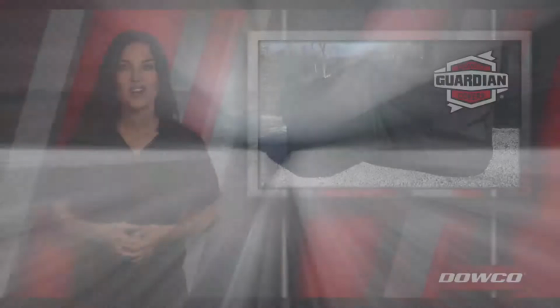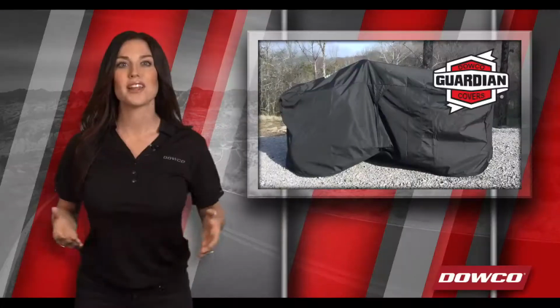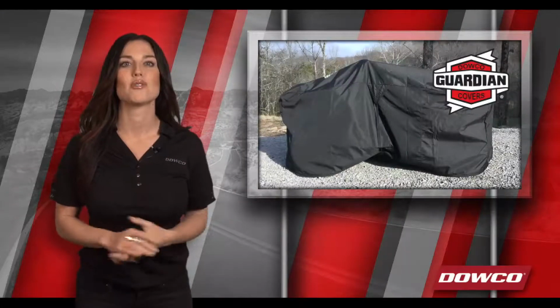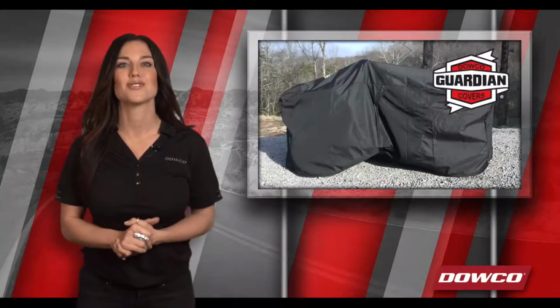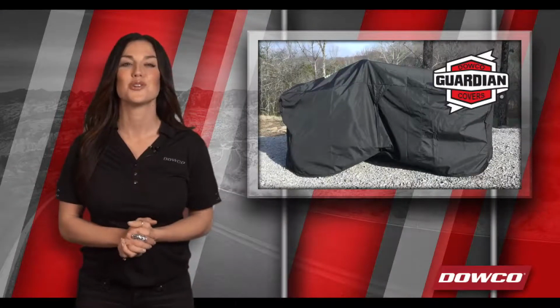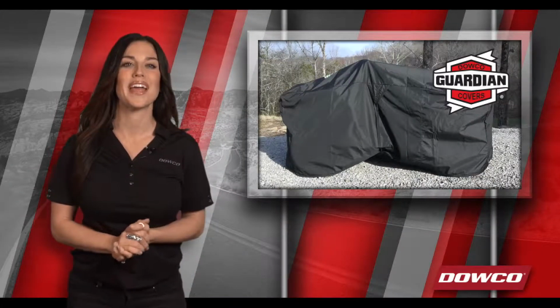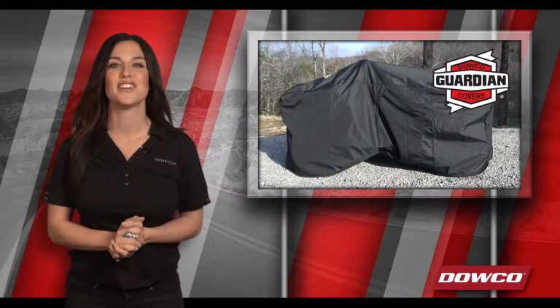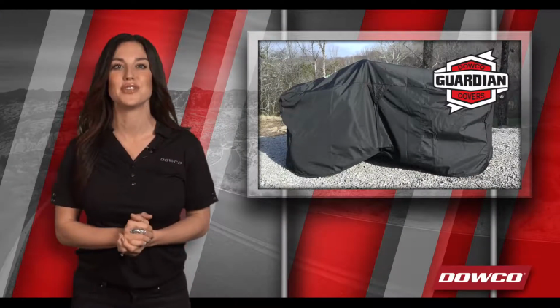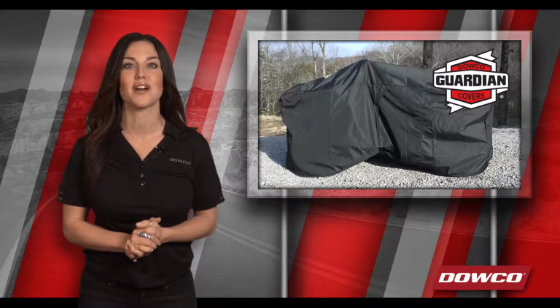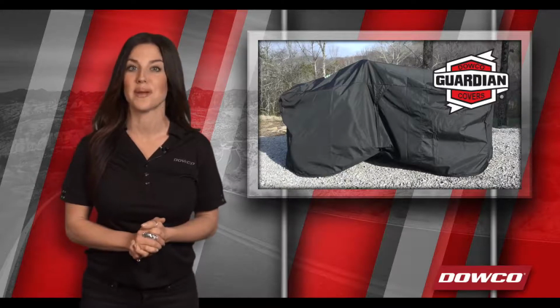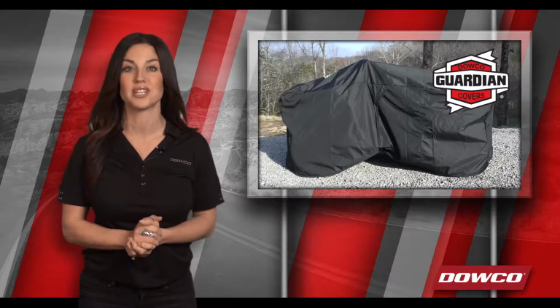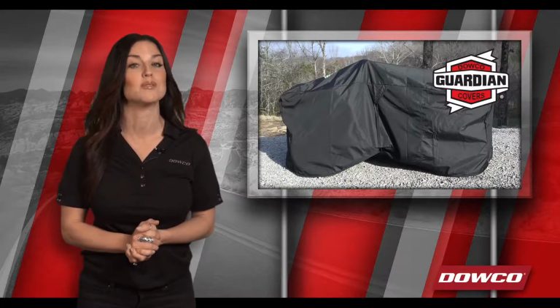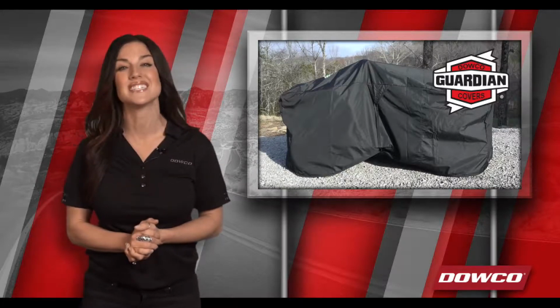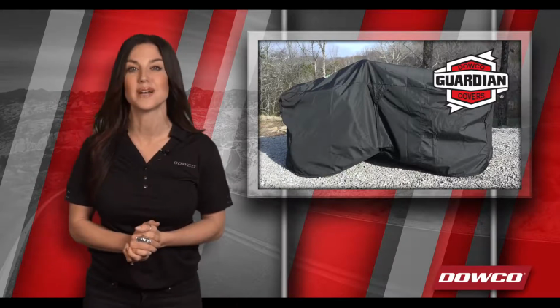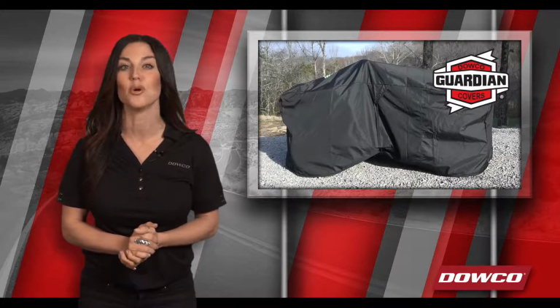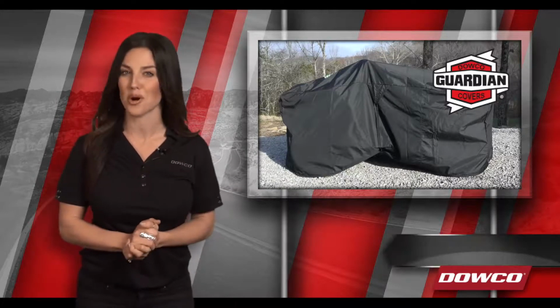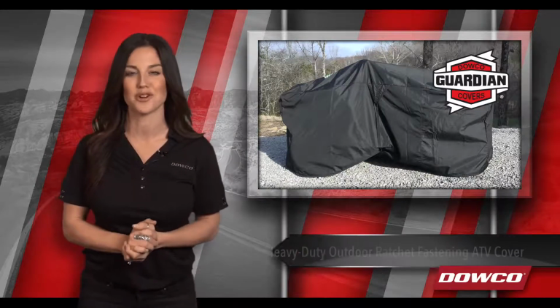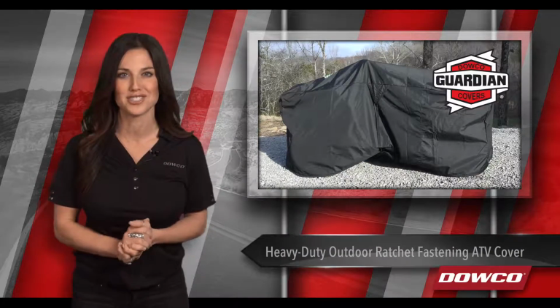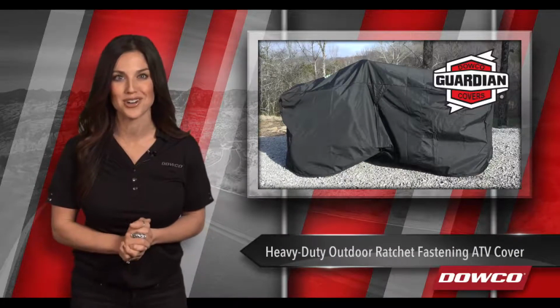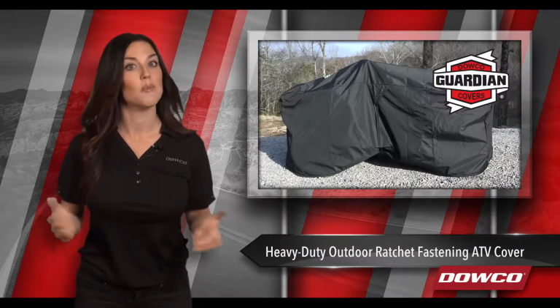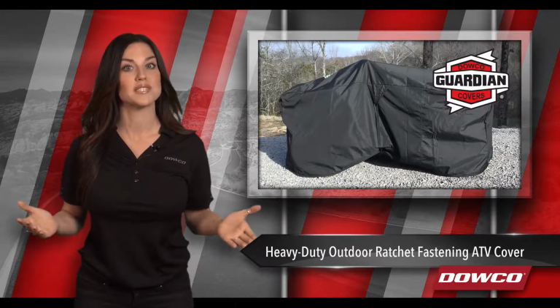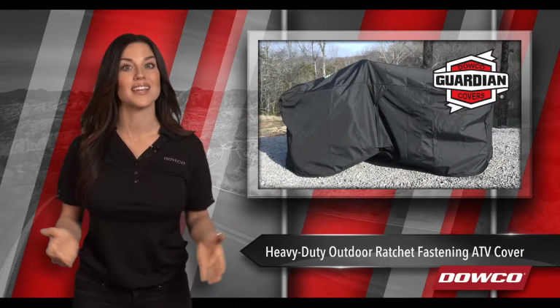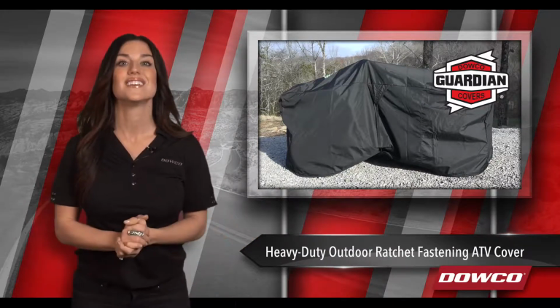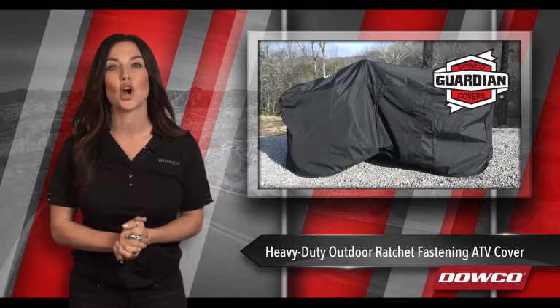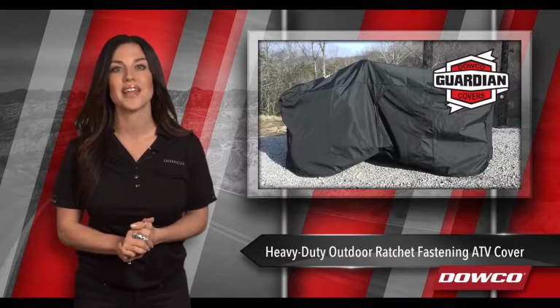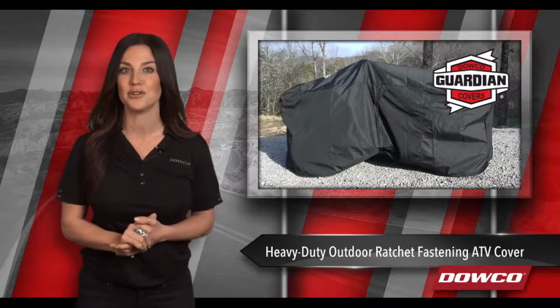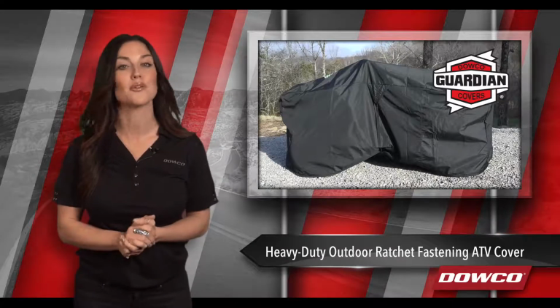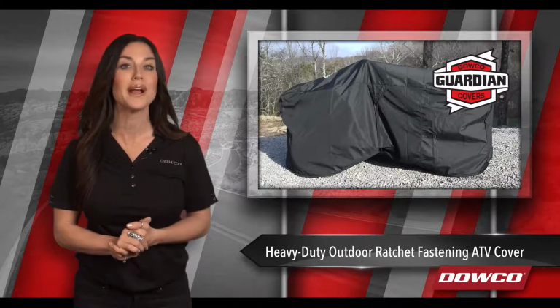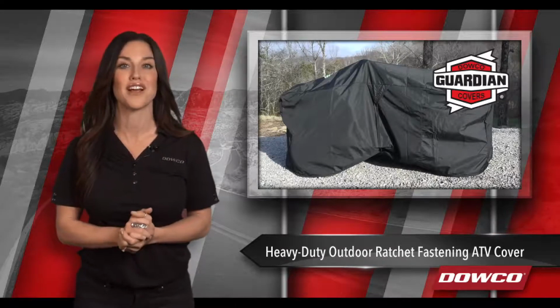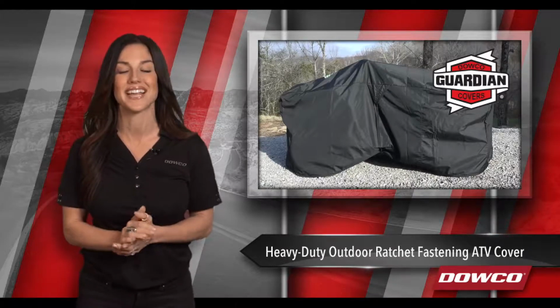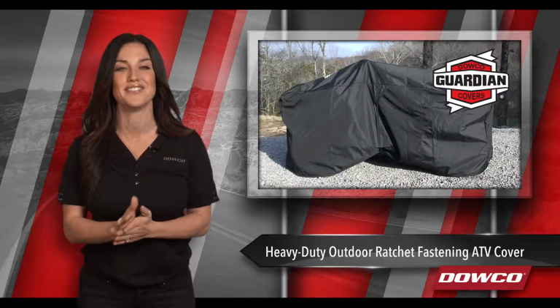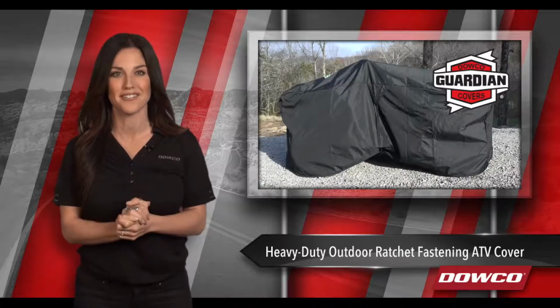Guardian motorcycle, scooter, ATV and UTV covers are made to protect the most indispensable part of your adventure. More specifically, this Guardian heavy-duty outdoor ratchet fastening ATV cover.